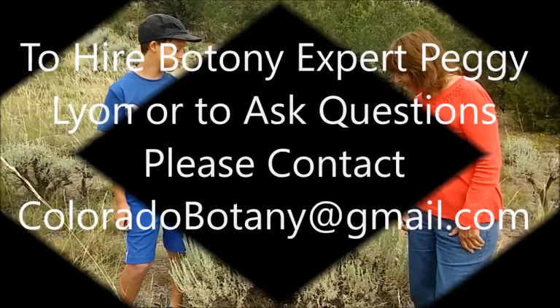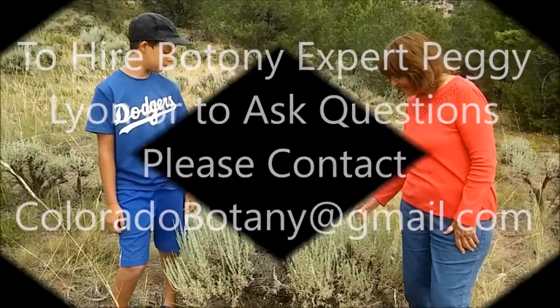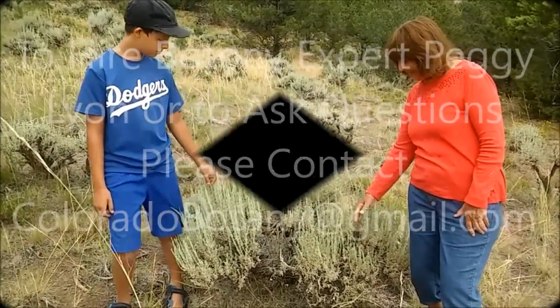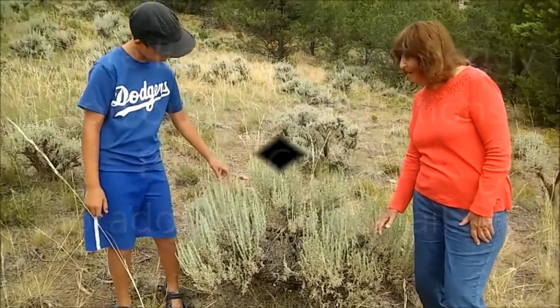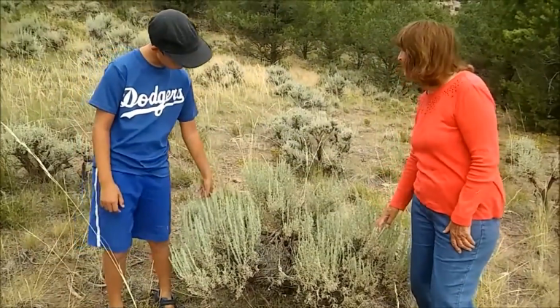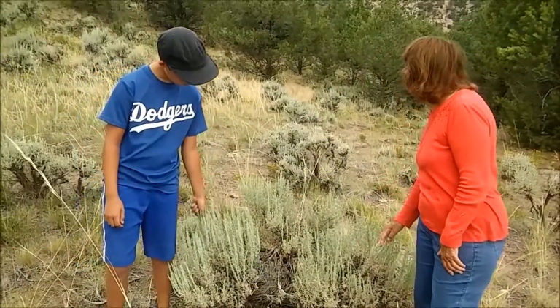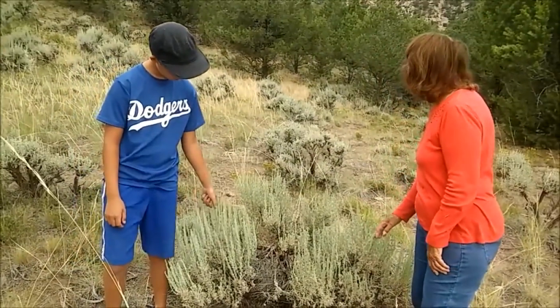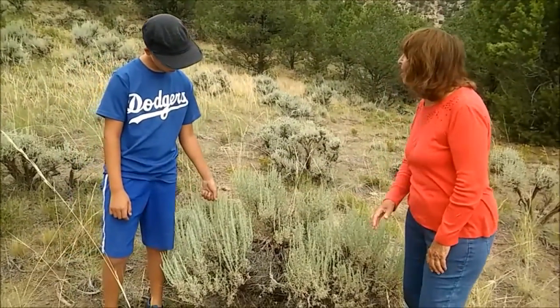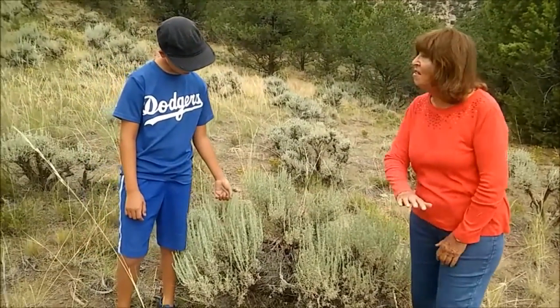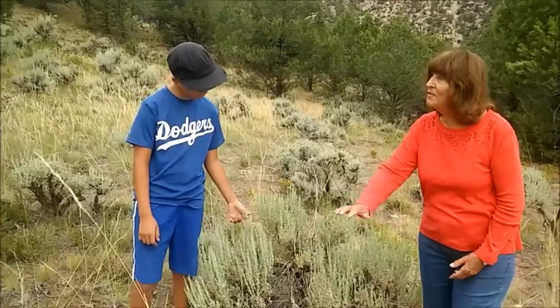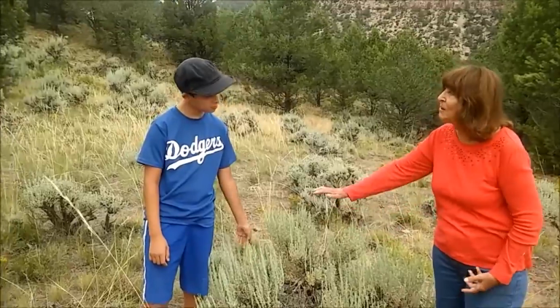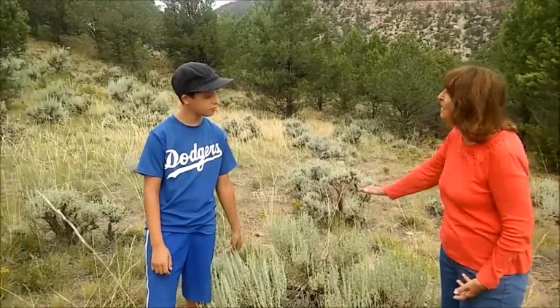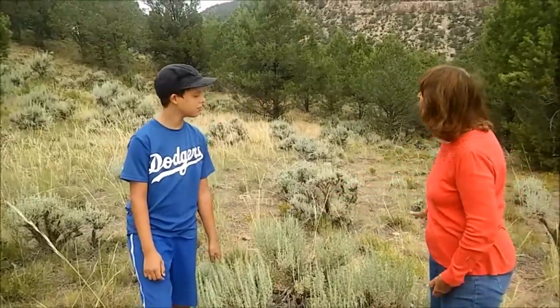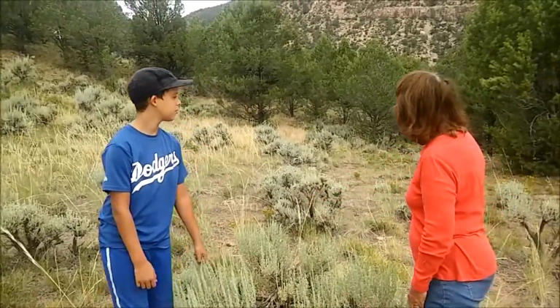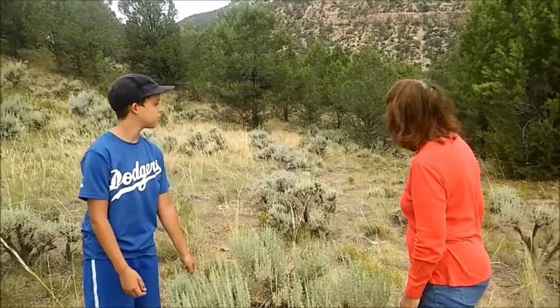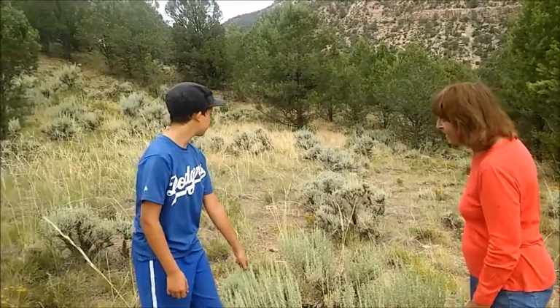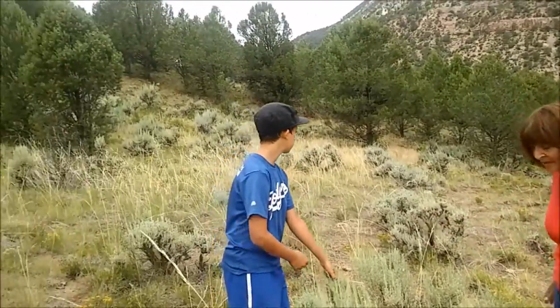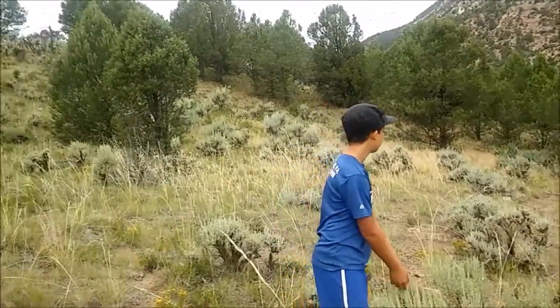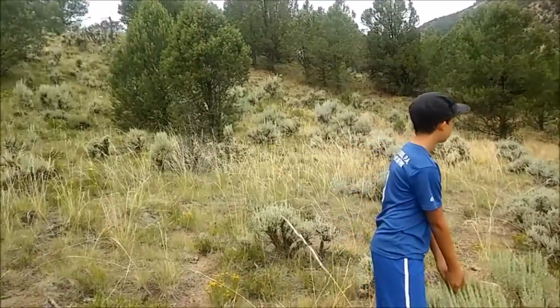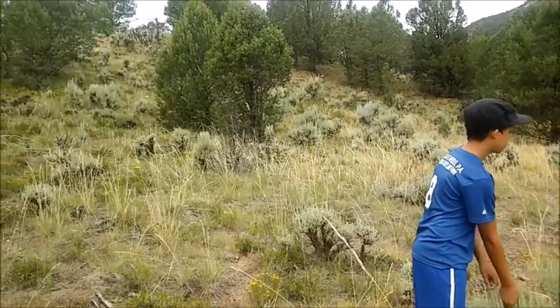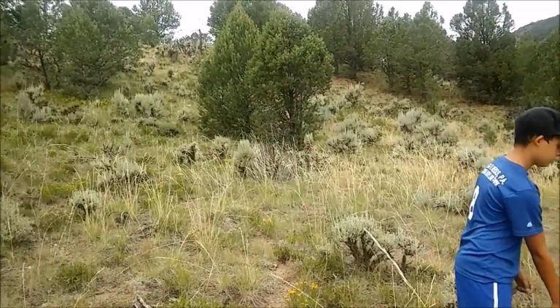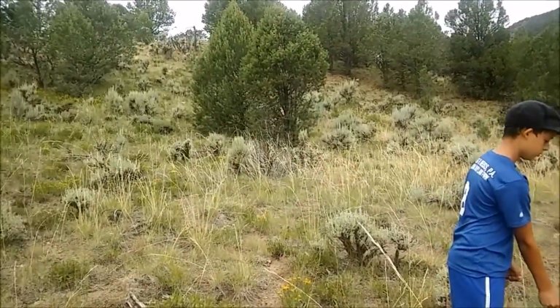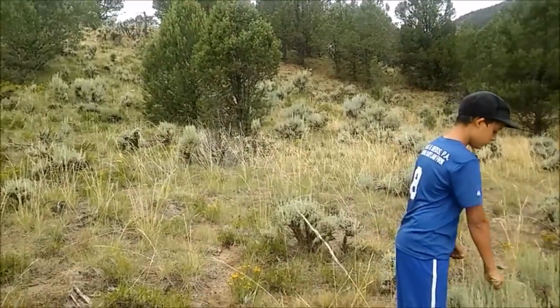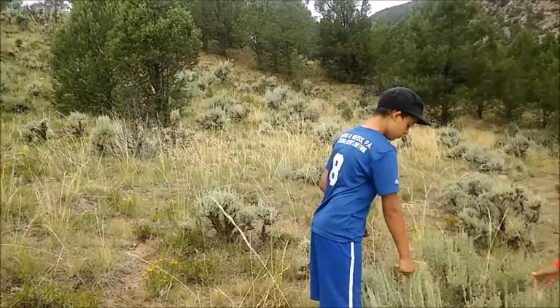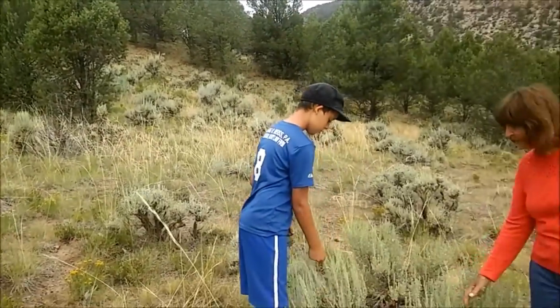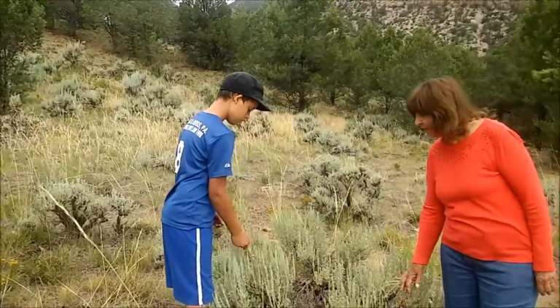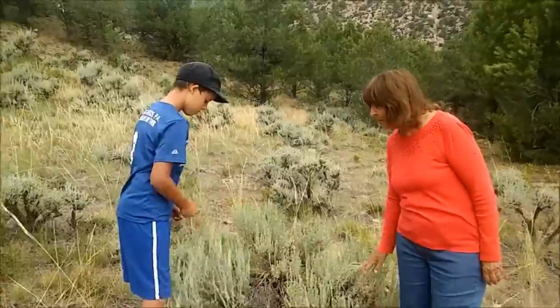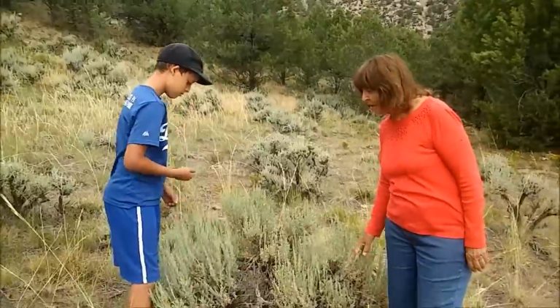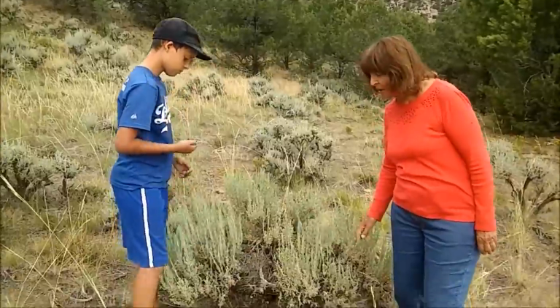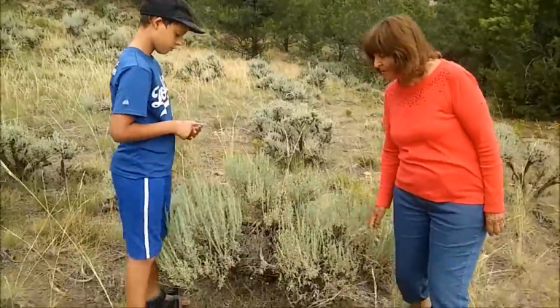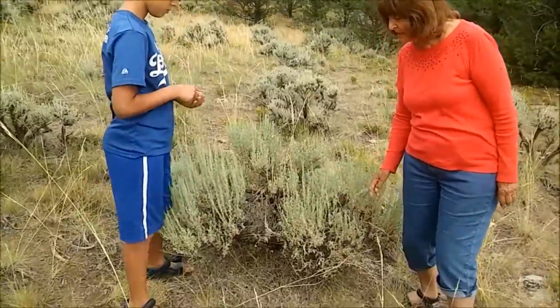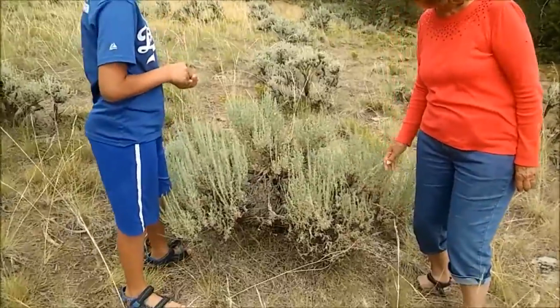The plant that you see all over this property, along with the pinion, is sagebrush. This particular one is called Wyoming sagebrush.